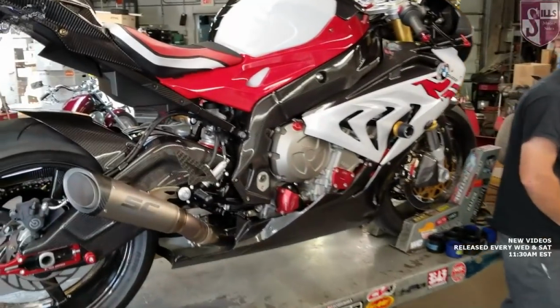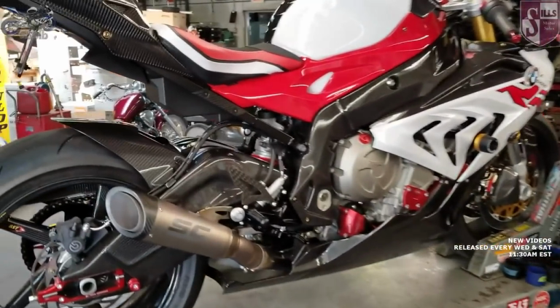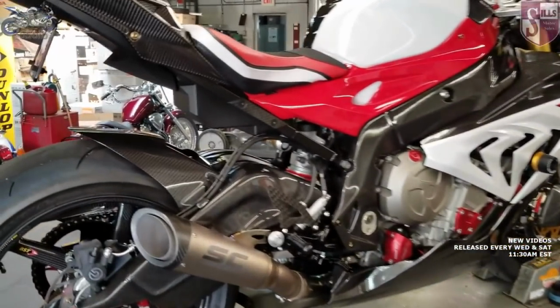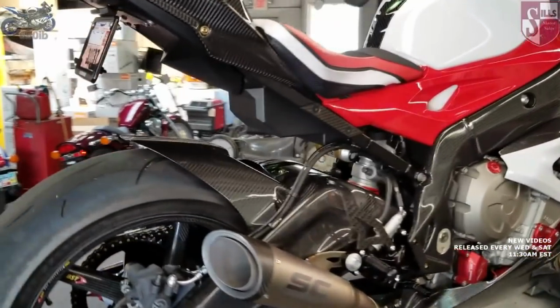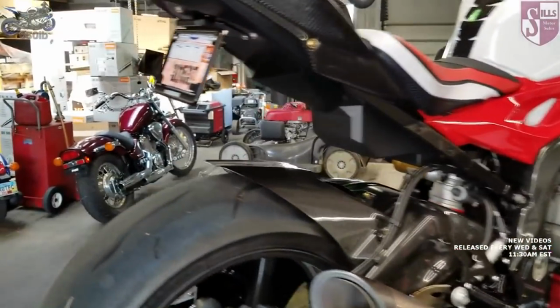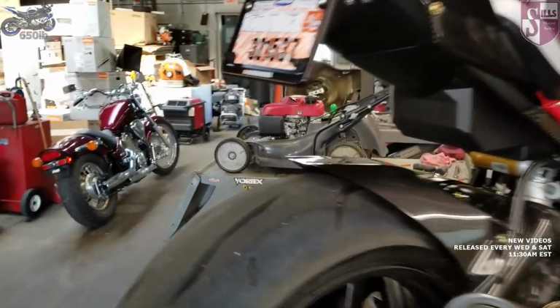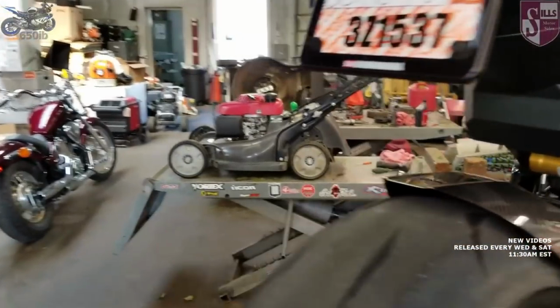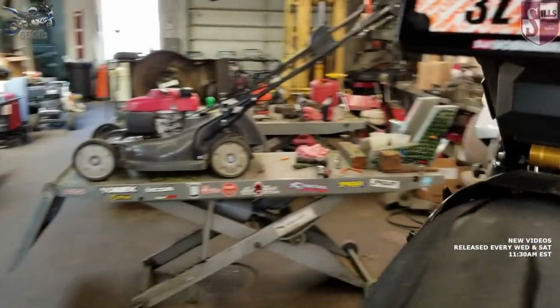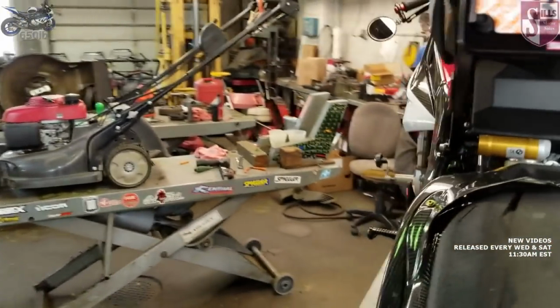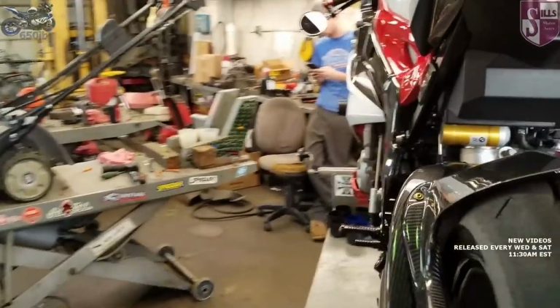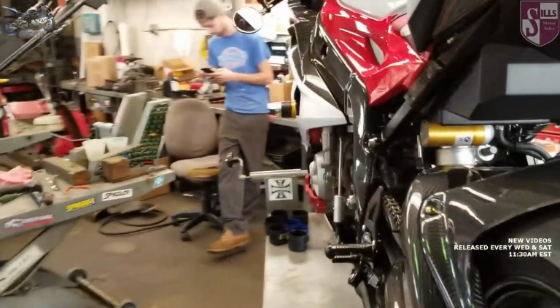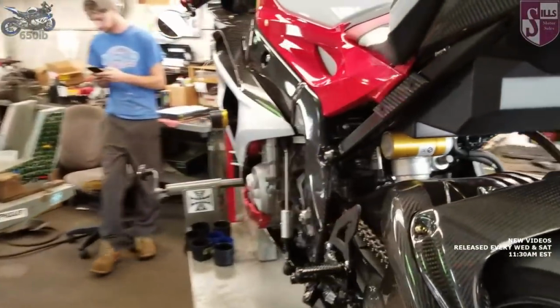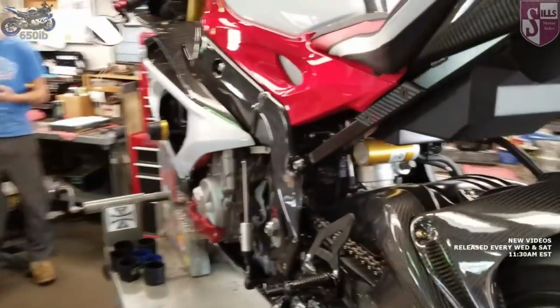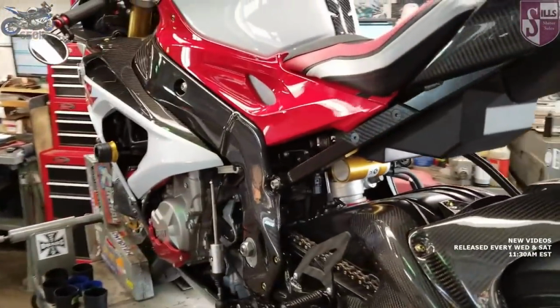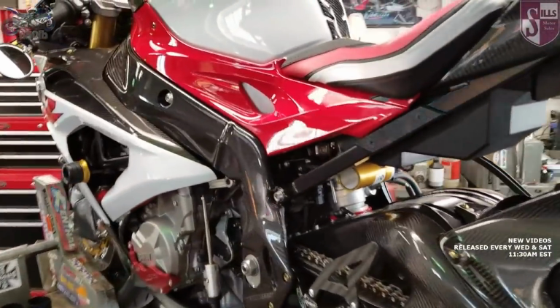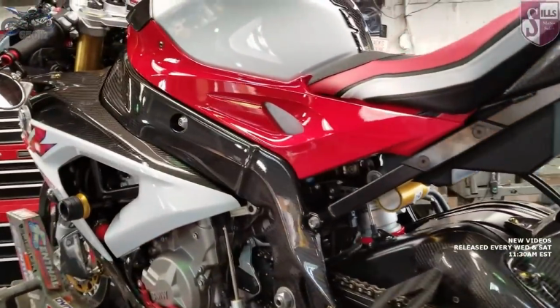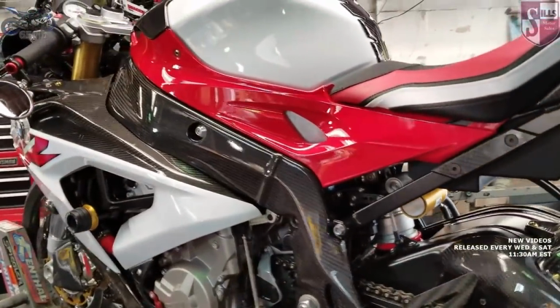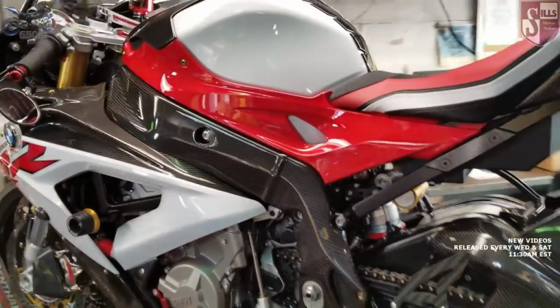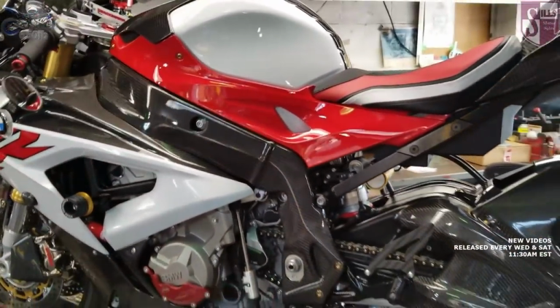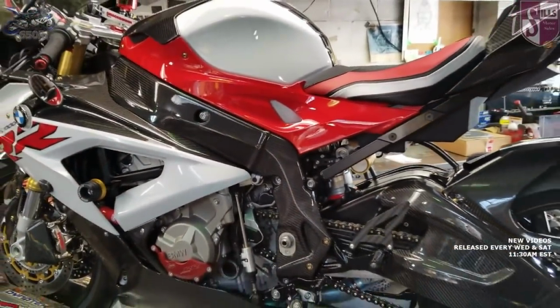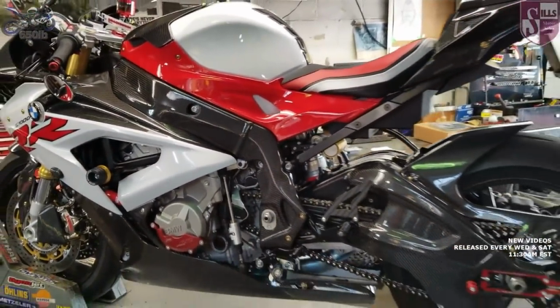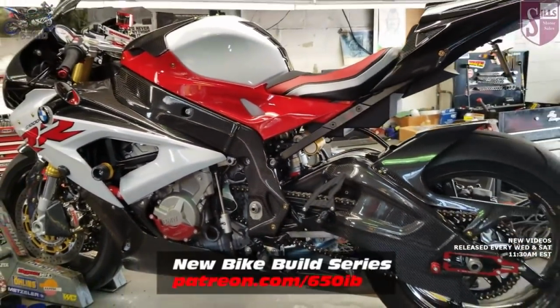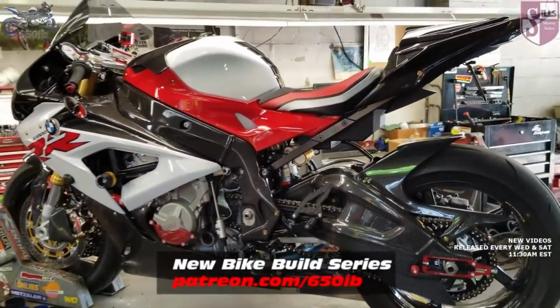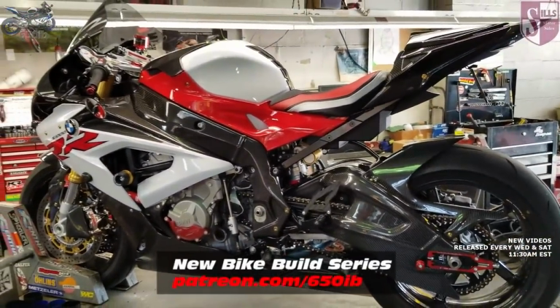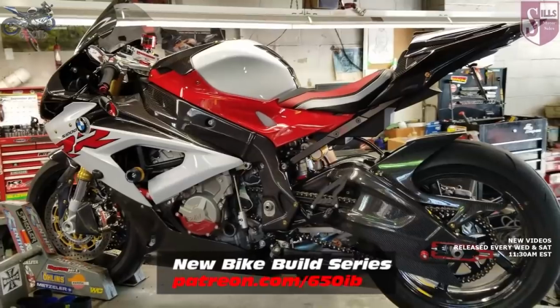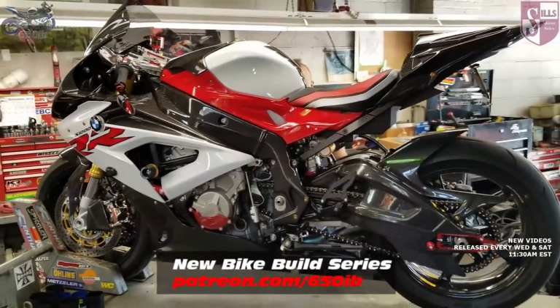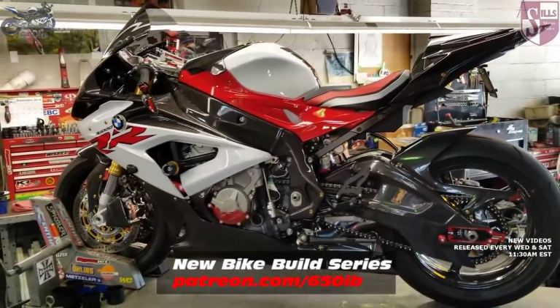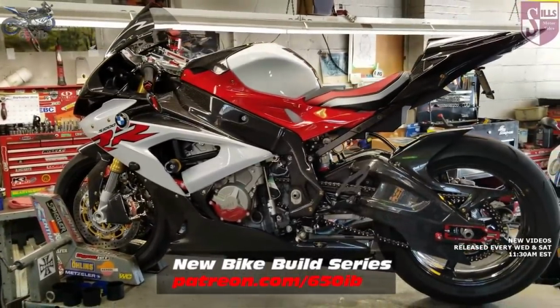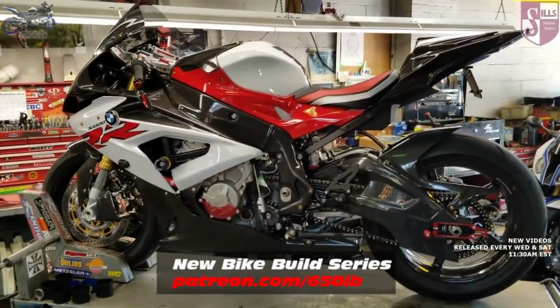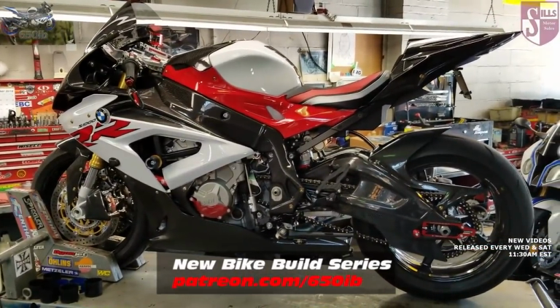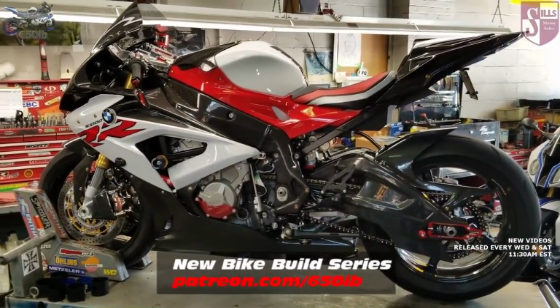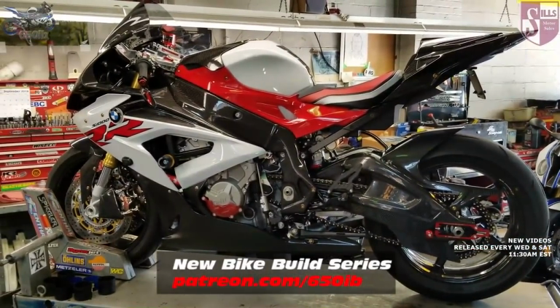Hey everybody, it's your good buddy 650EB here. Welcome to one of the last episodes of season three of the New Bike Build Series. As you can see, we're in the garage here with Zach at Stills BMW.